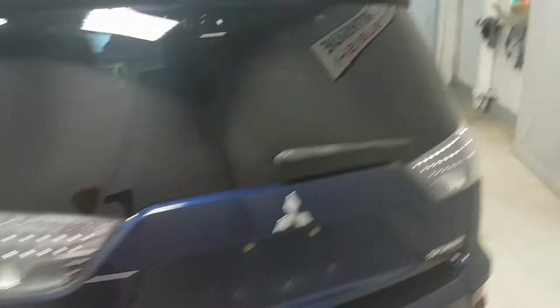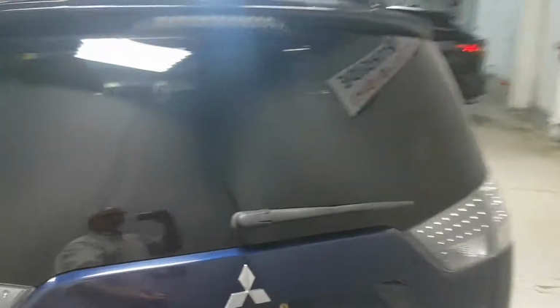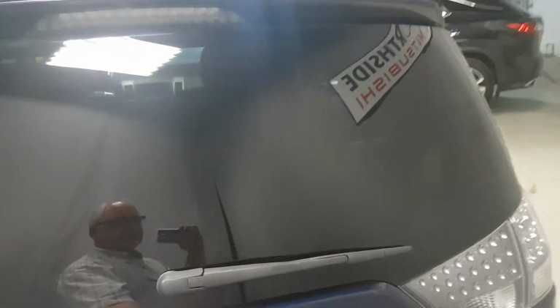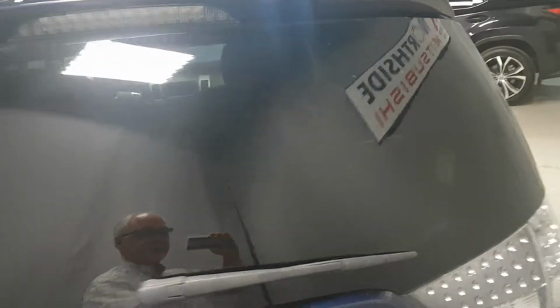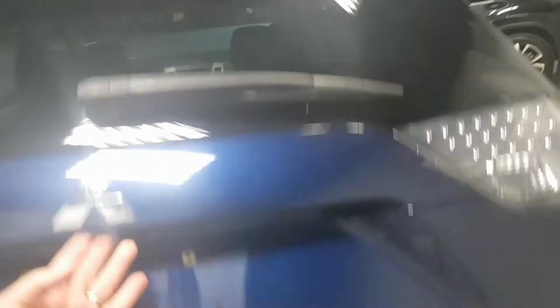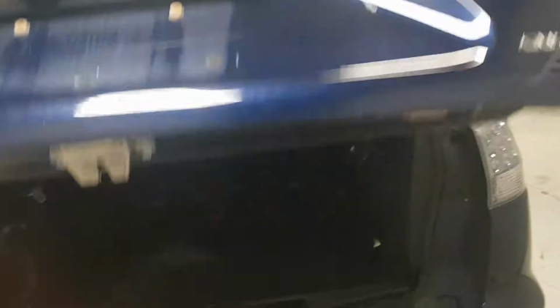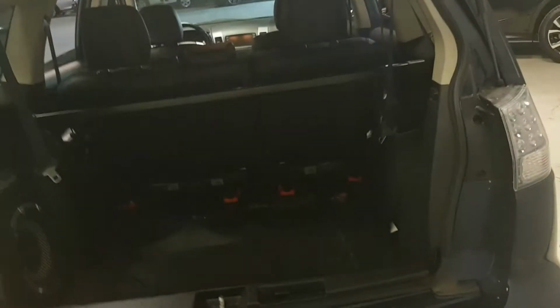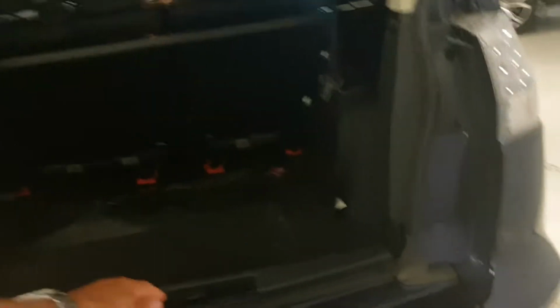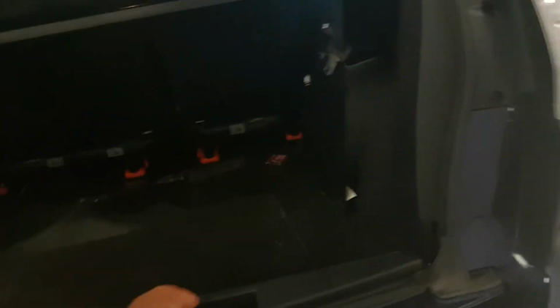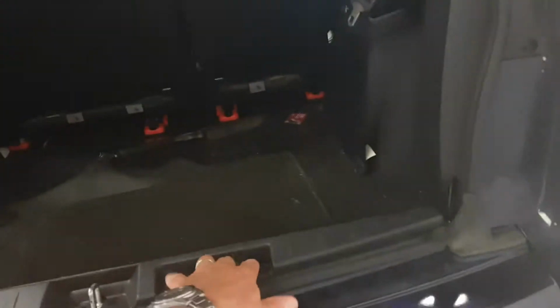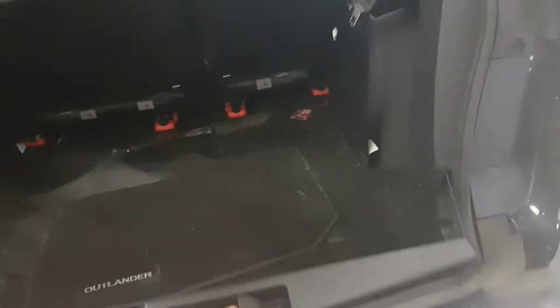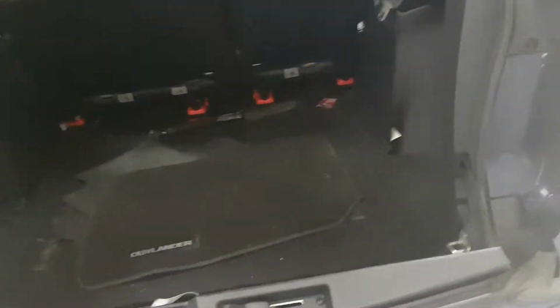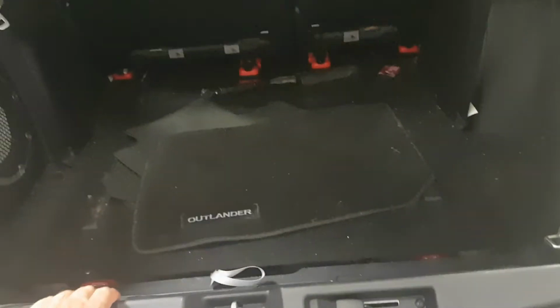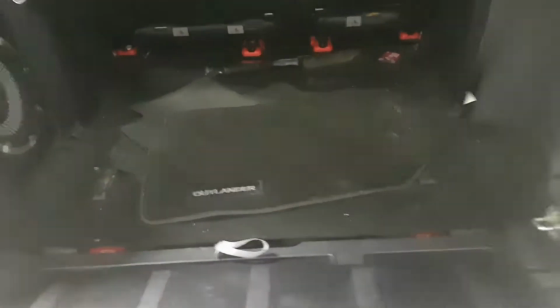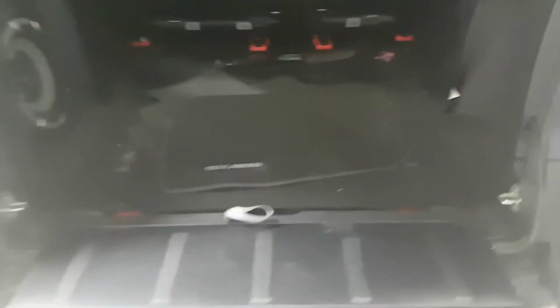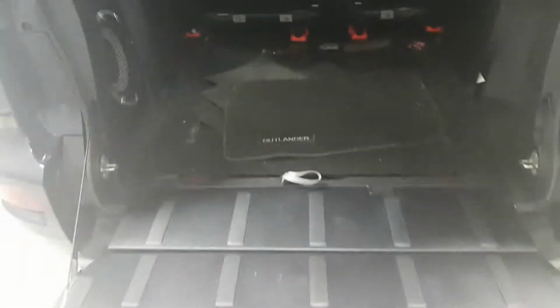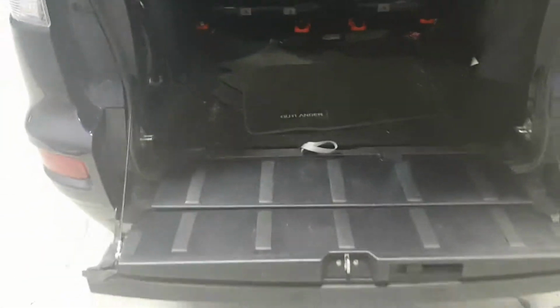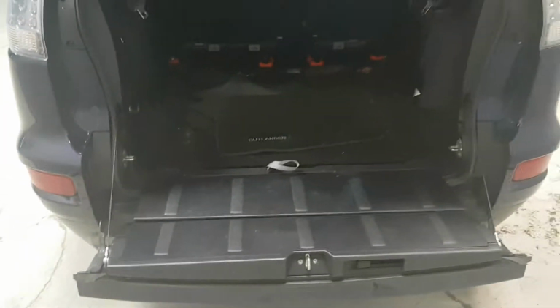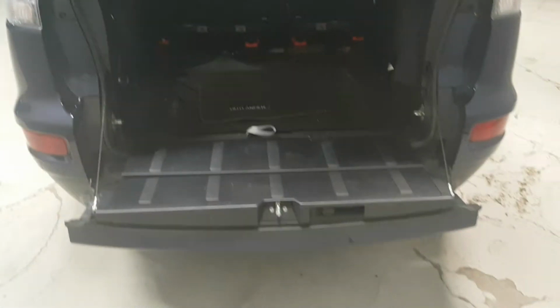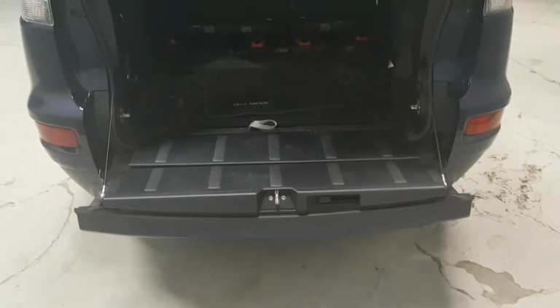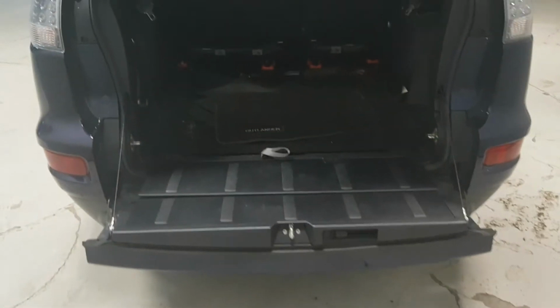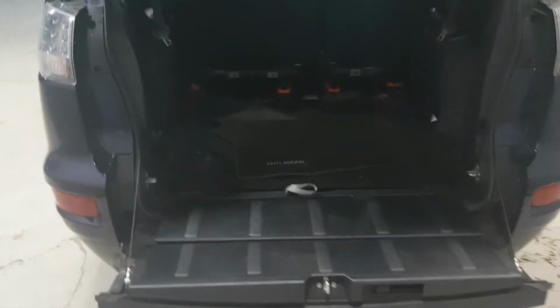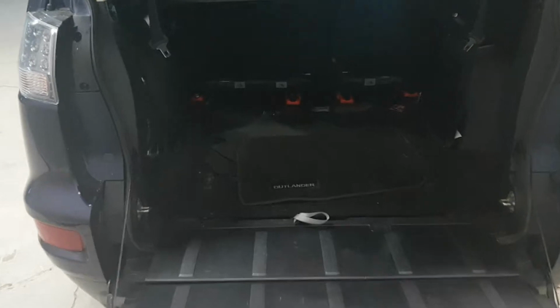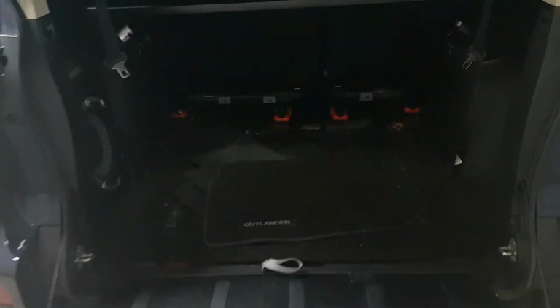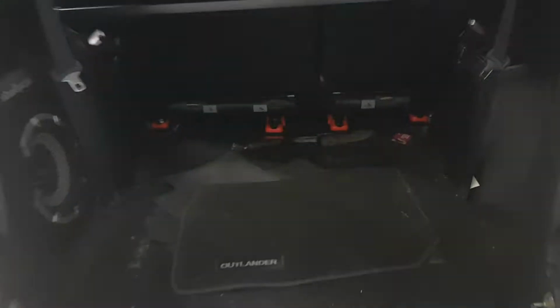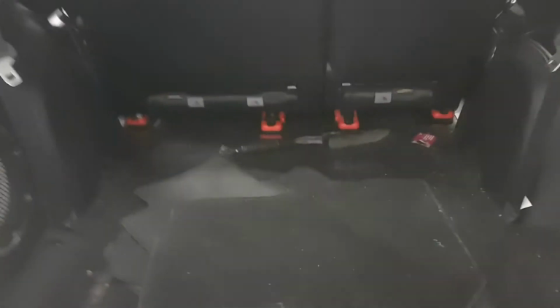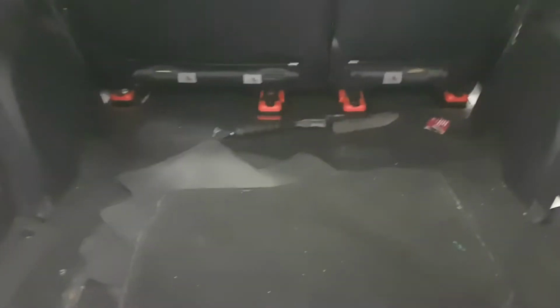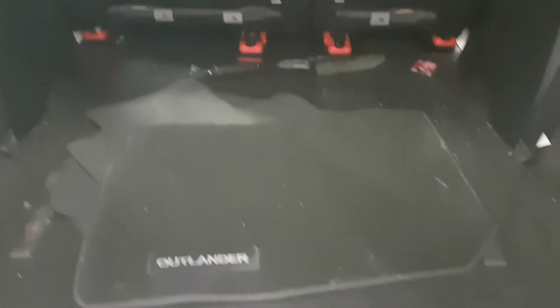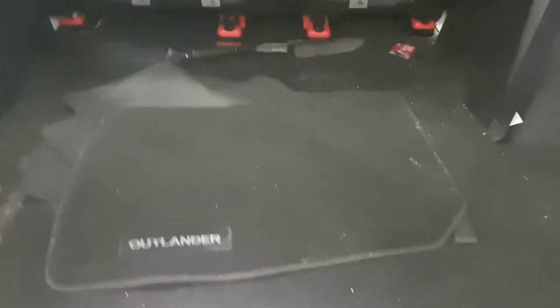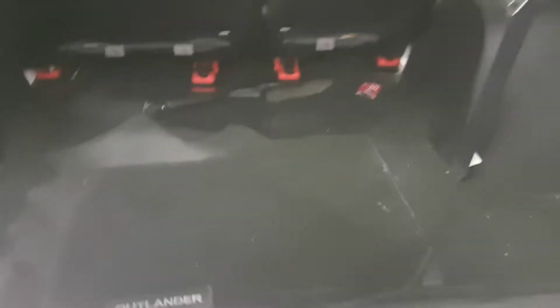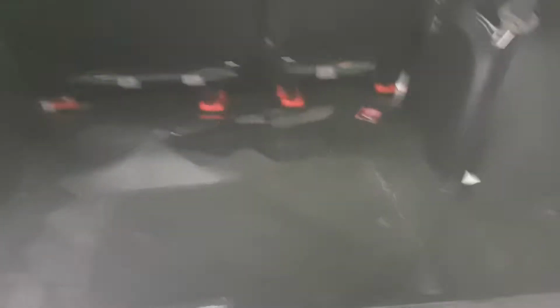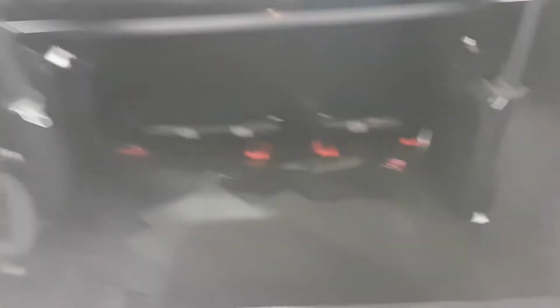One of the nice features about it is it's got this little trunk thing that kind of flops down. It's got winter and summer mats — the mud mats are in the unit right now.